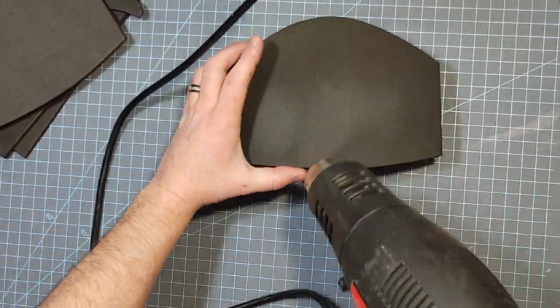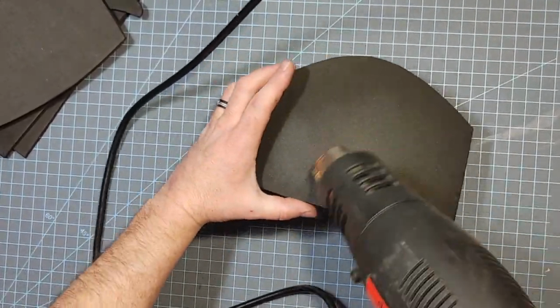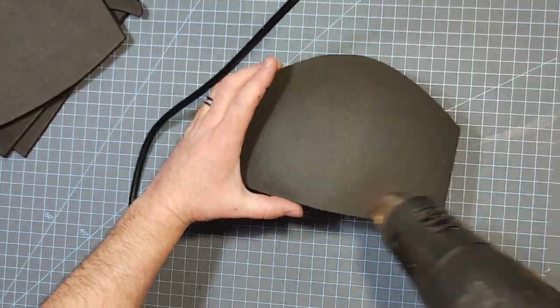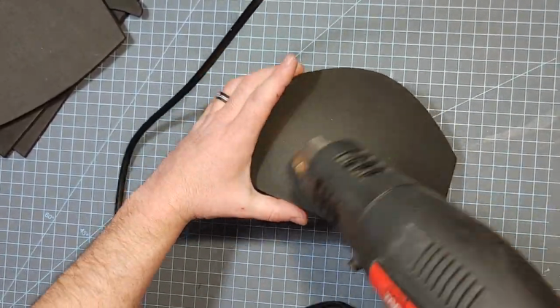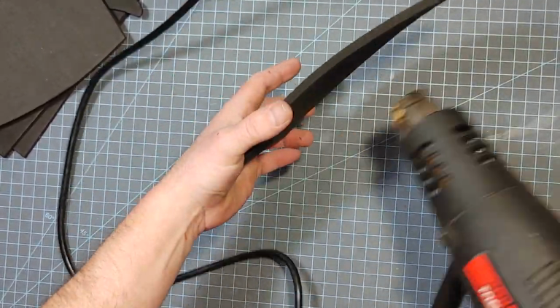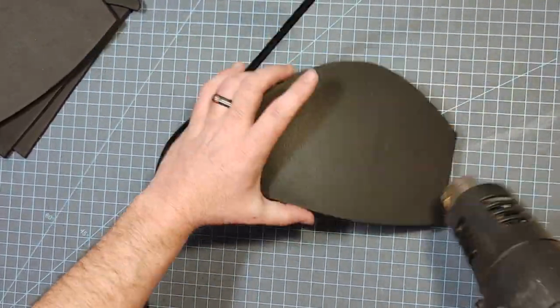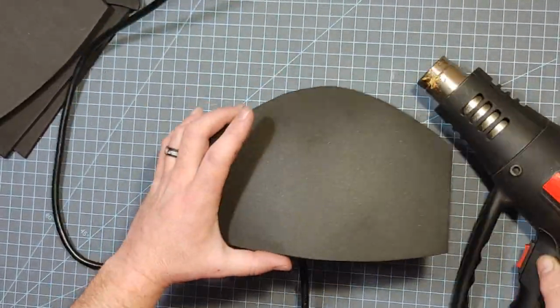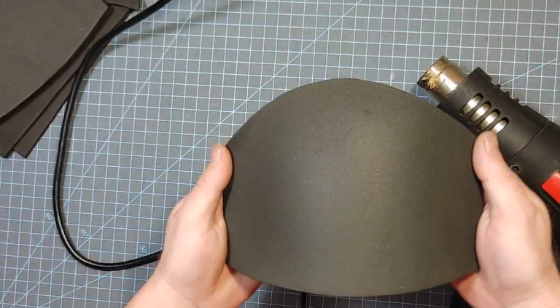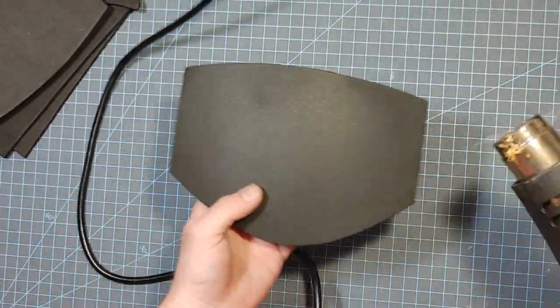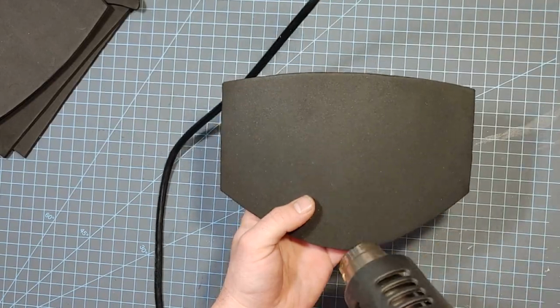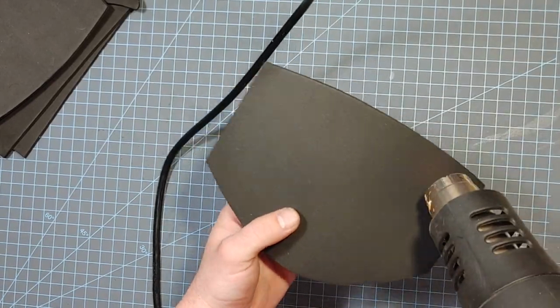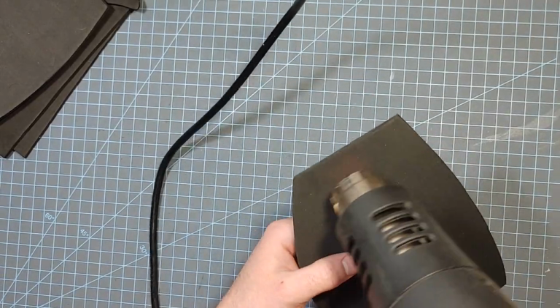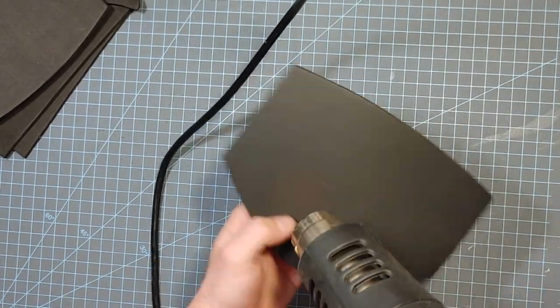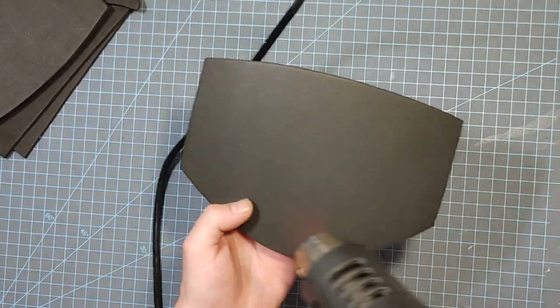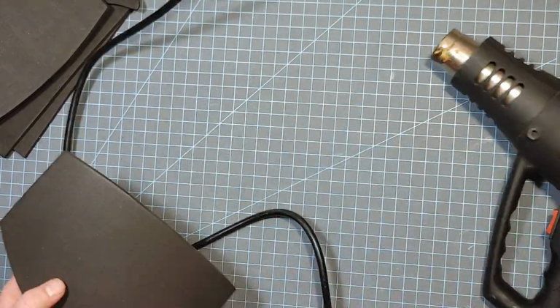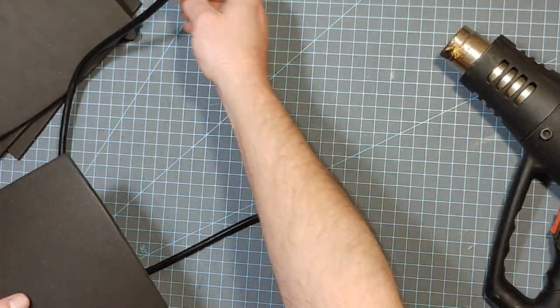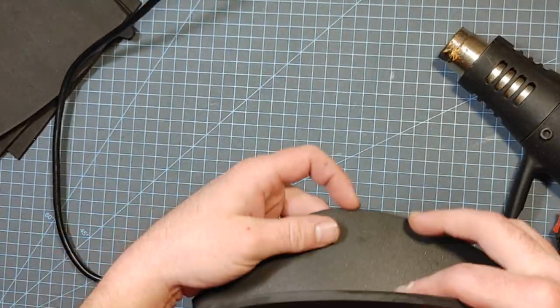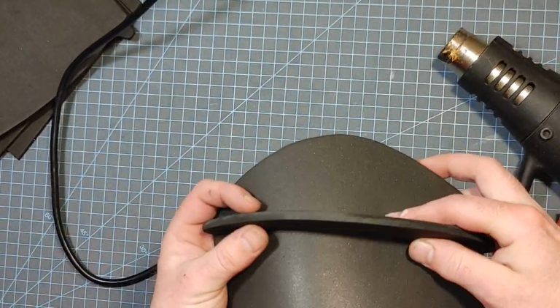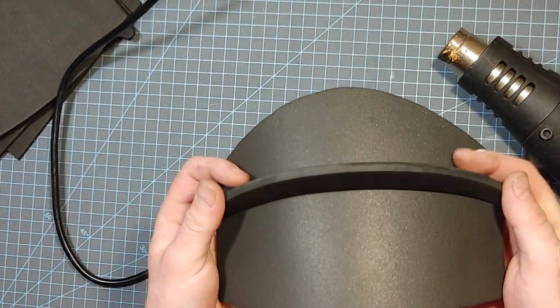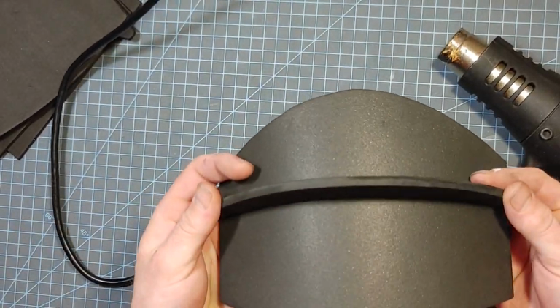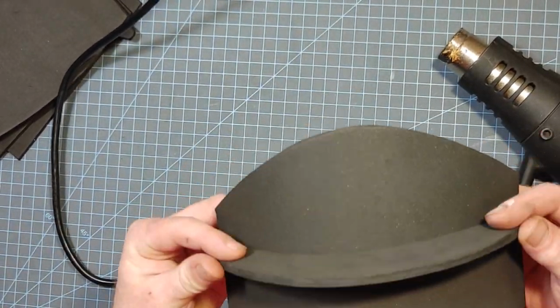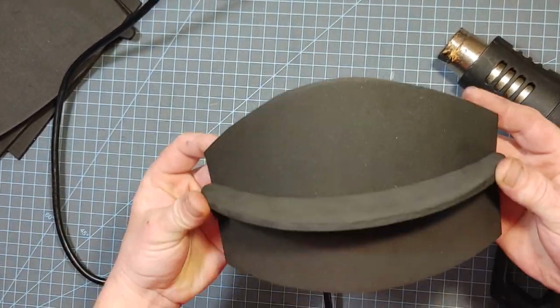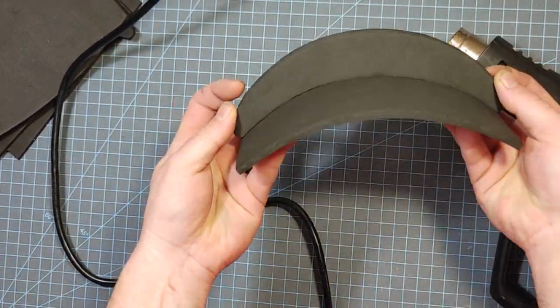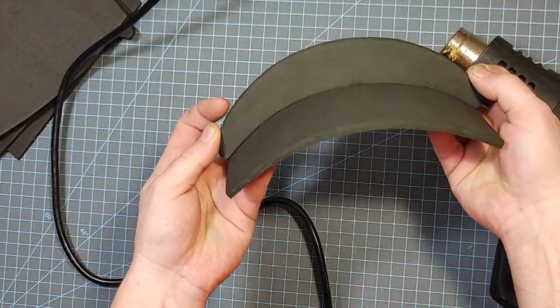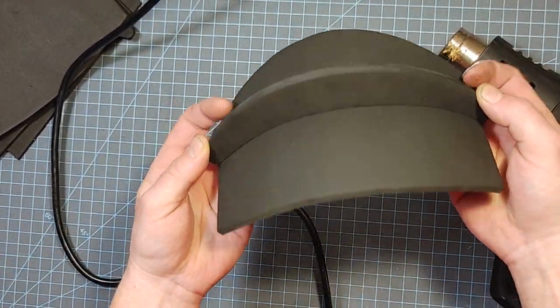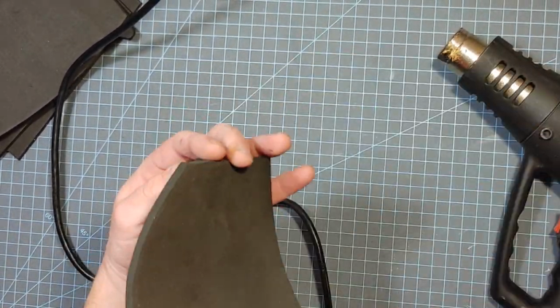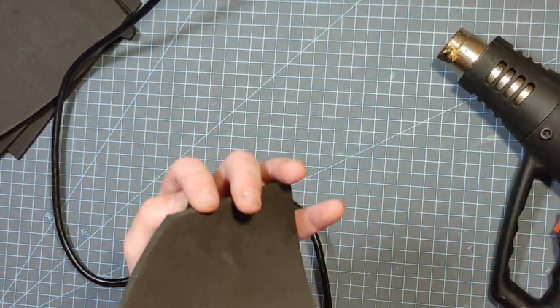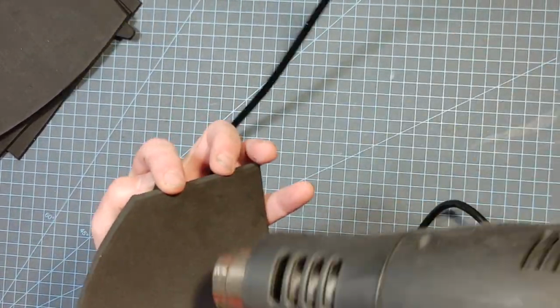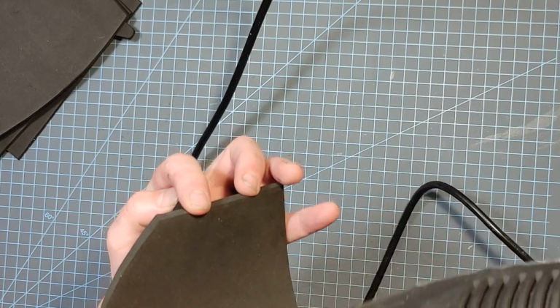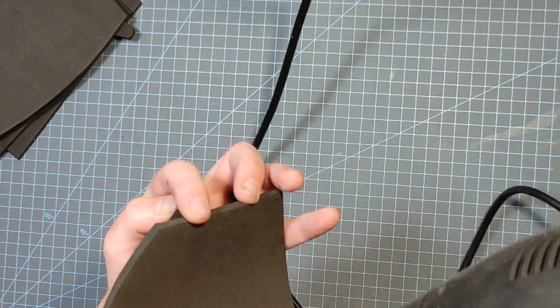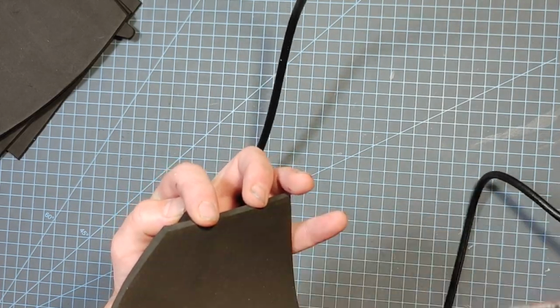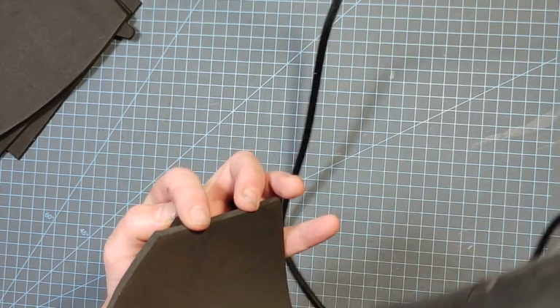The curvature I'm basically trying to put into them is going to match up with the curve of the number one pattern, which is what I'm doing here — just trying to get it all lined up.